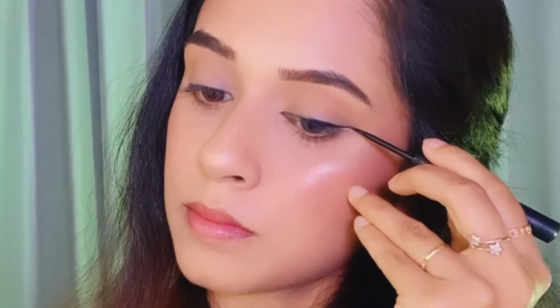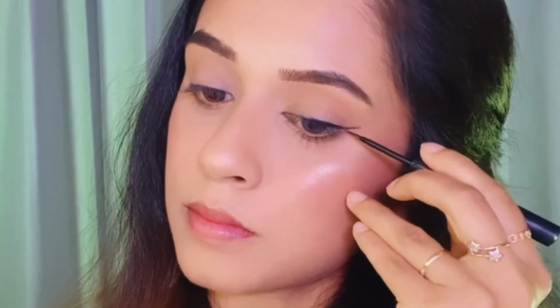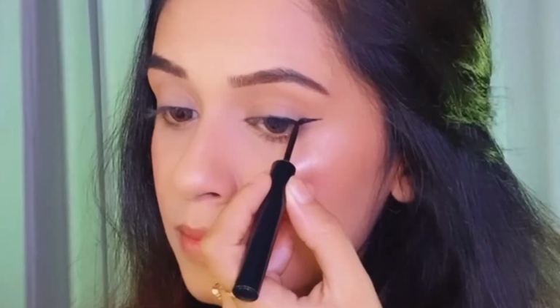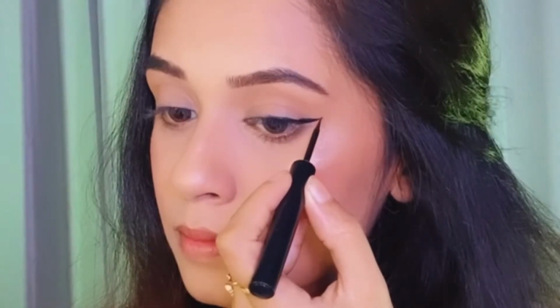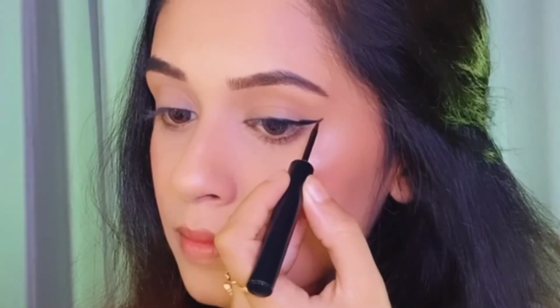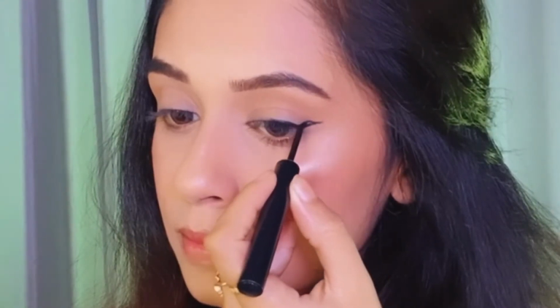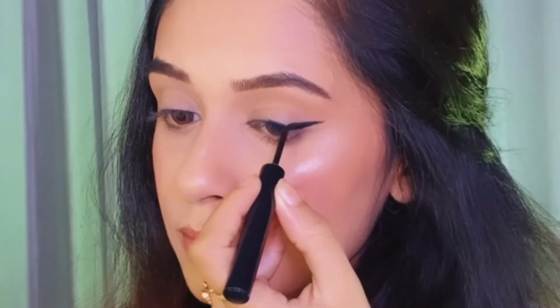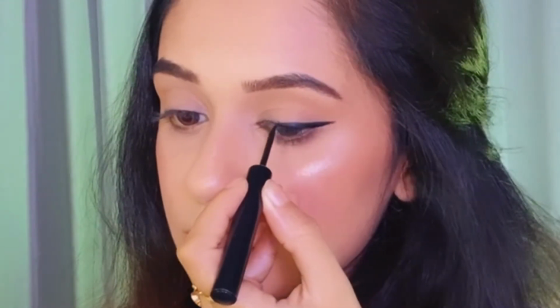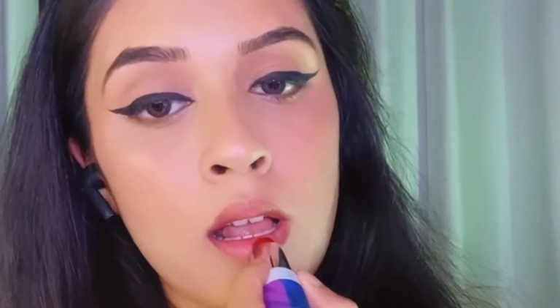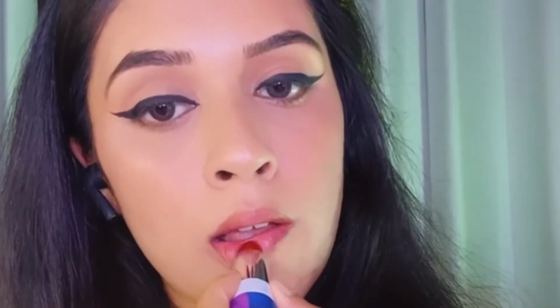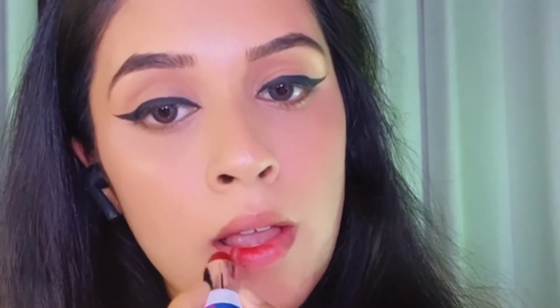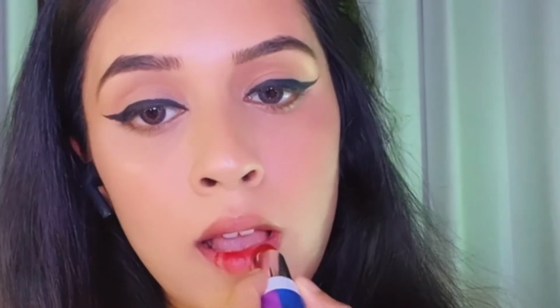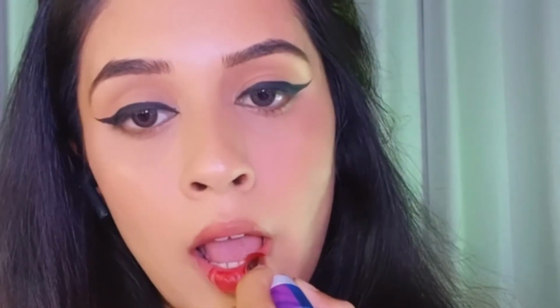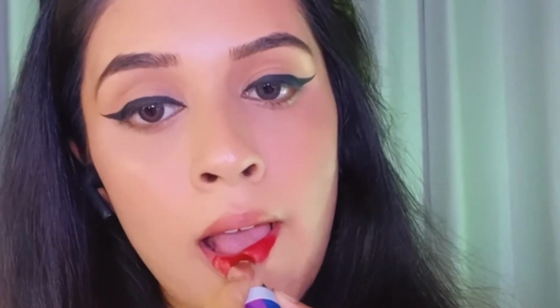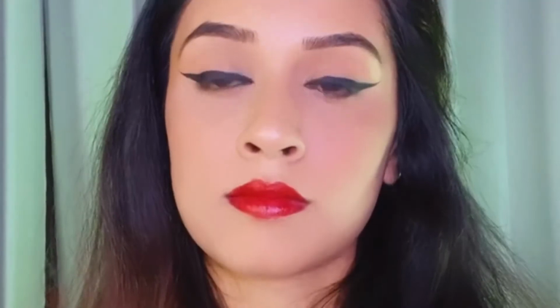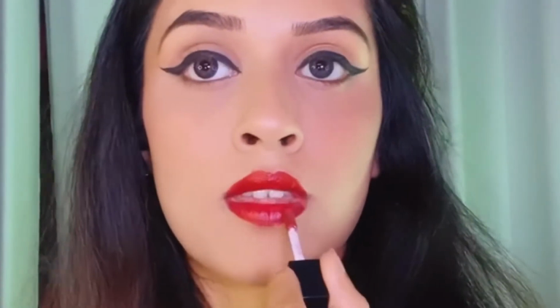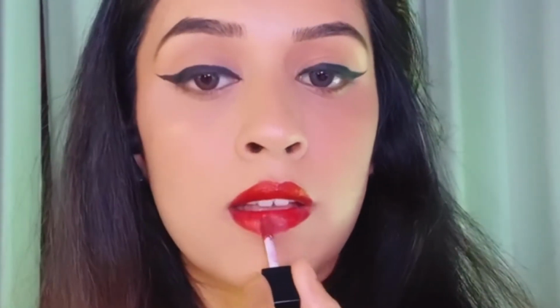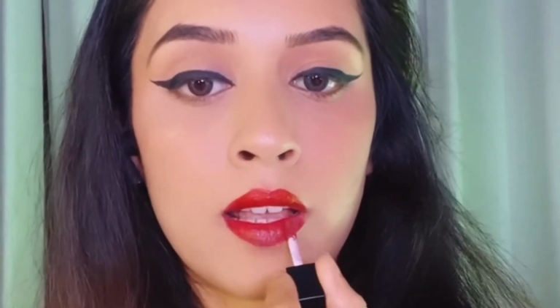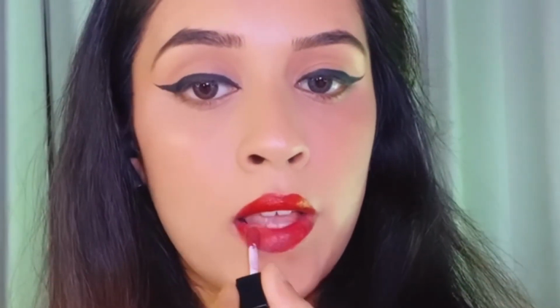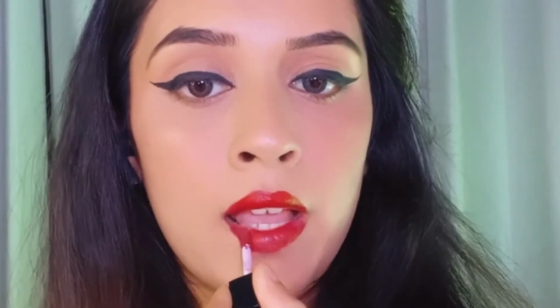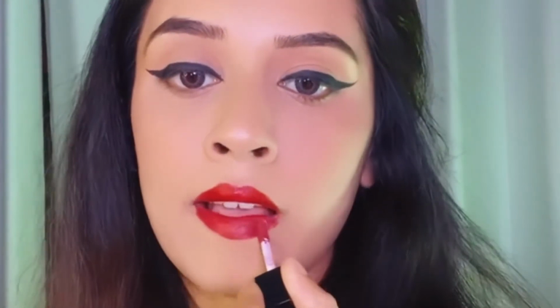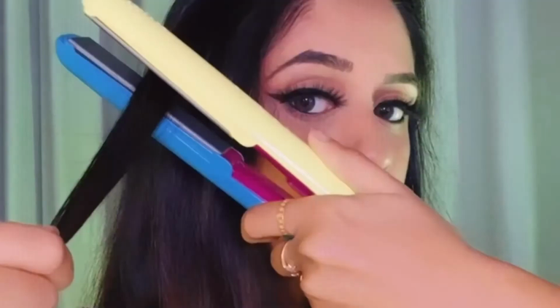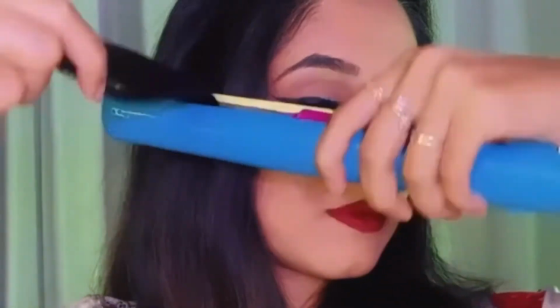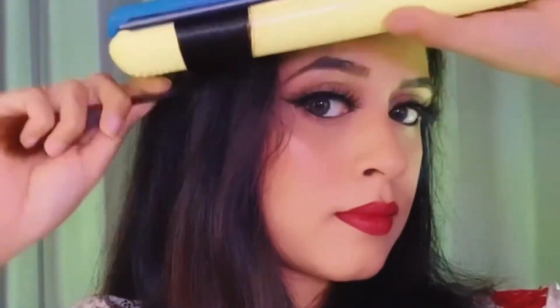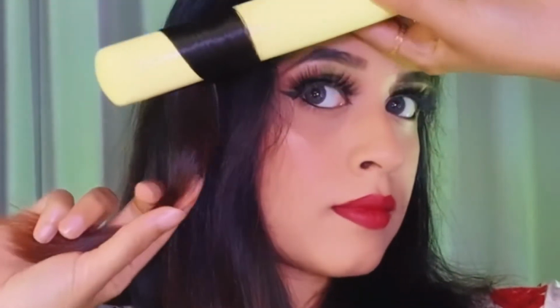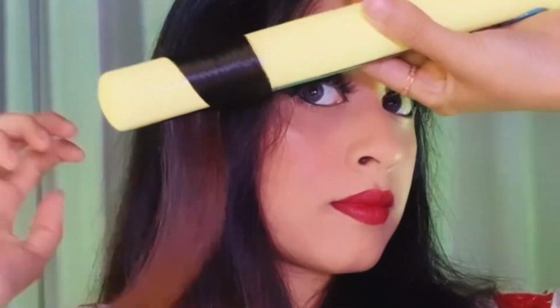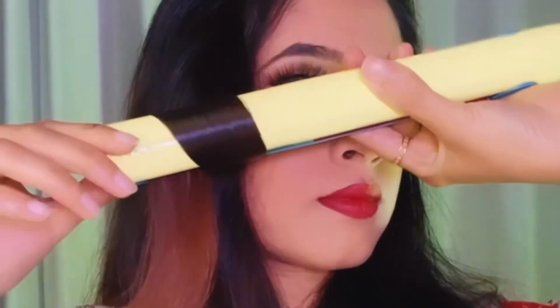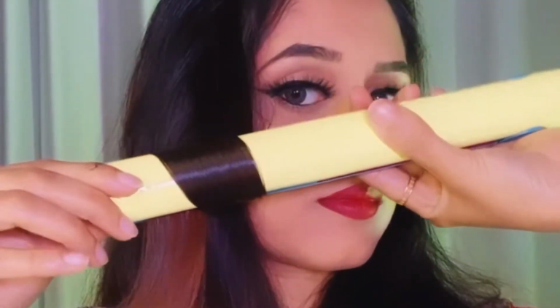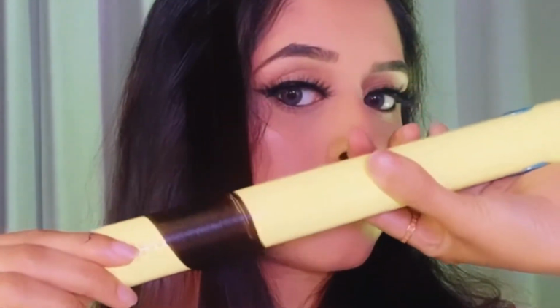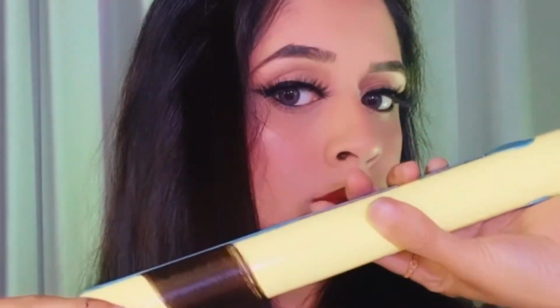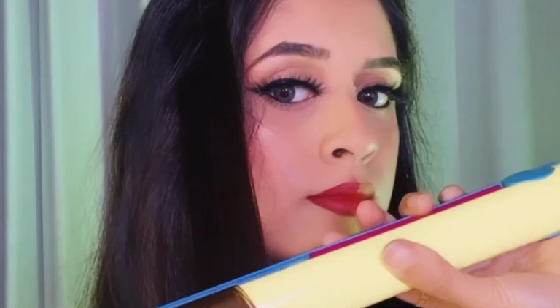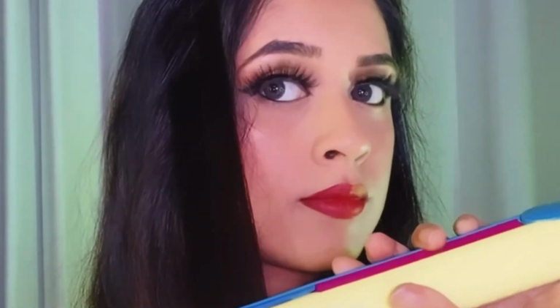Then I'm doing a winged liner using the Sugar Cosmetics liquid liner. Next I'm using the My Glam lipstick — this is the Pose lipstick — and topping it off with the Sugar Cosmetics matte liquid lipstick.